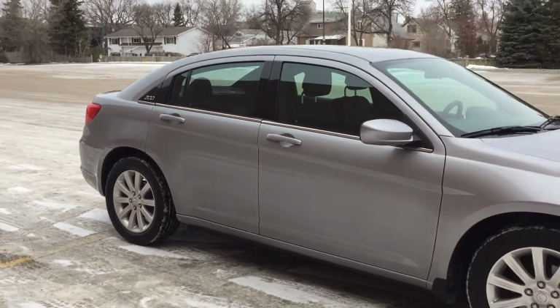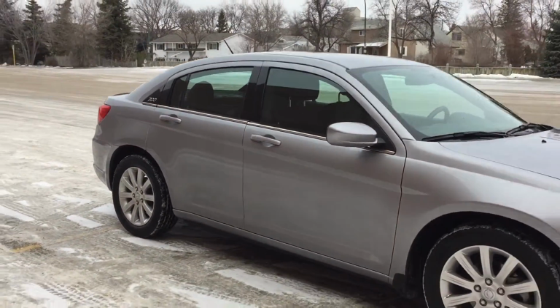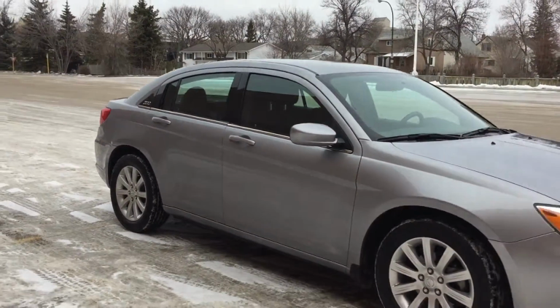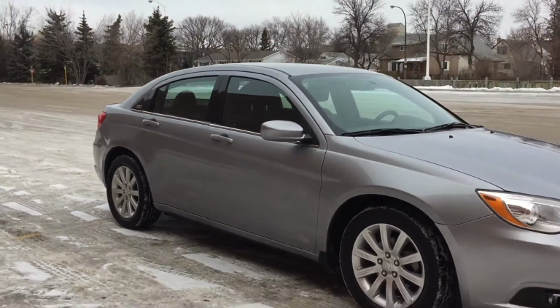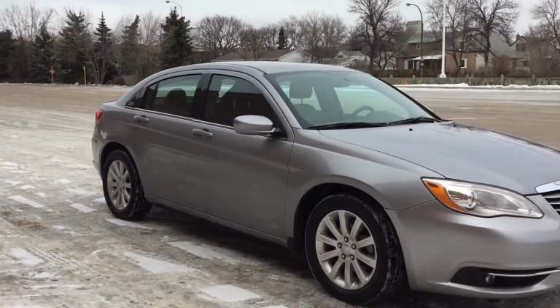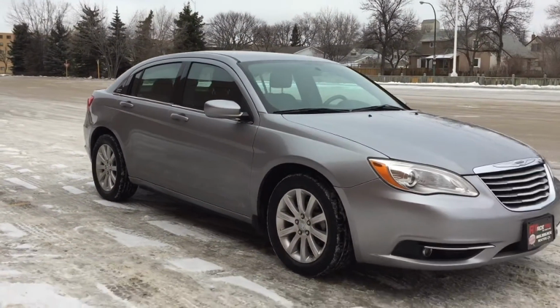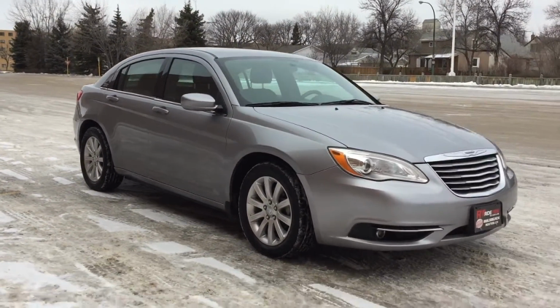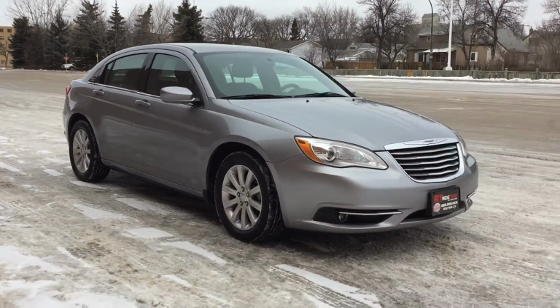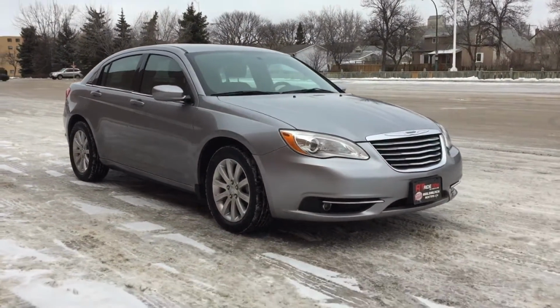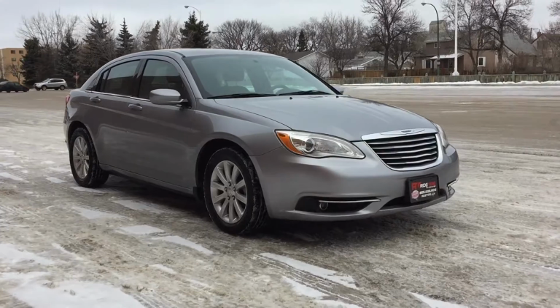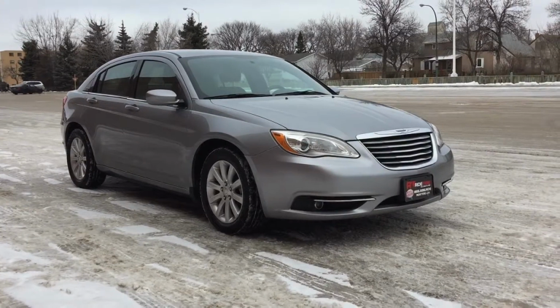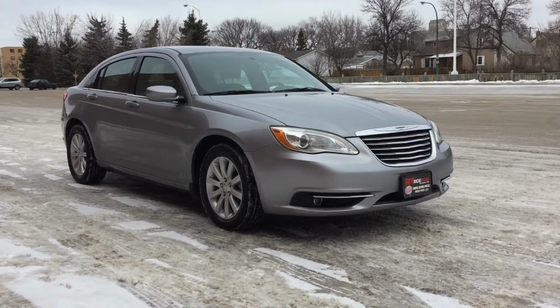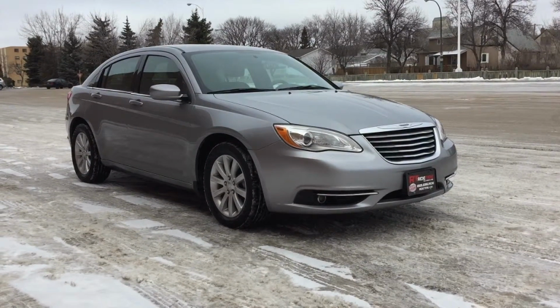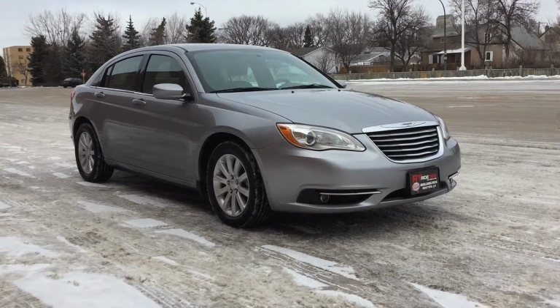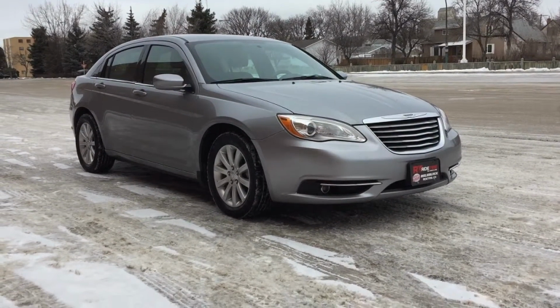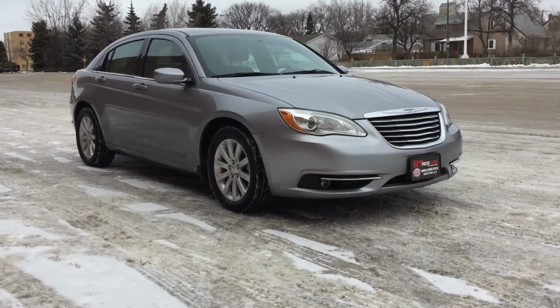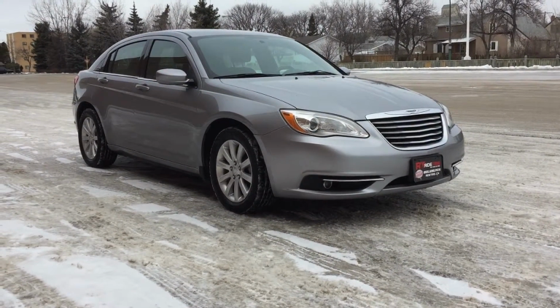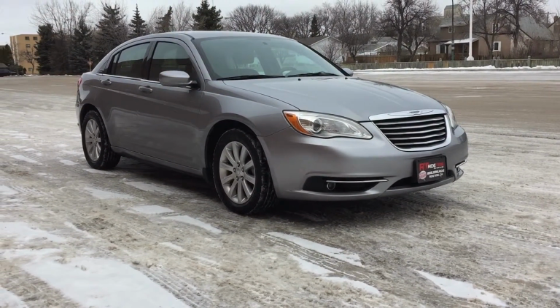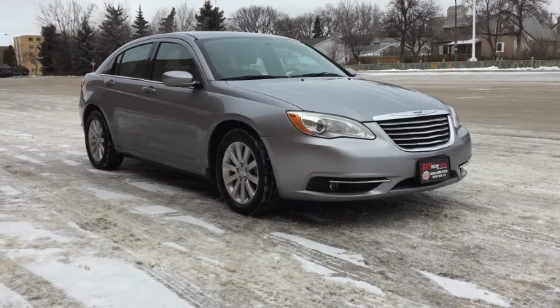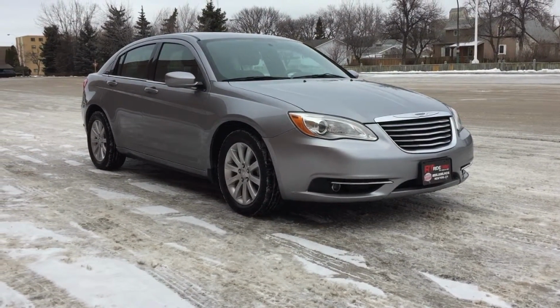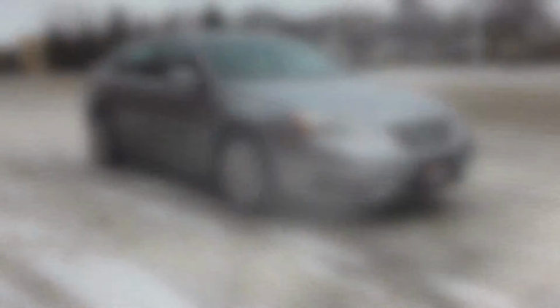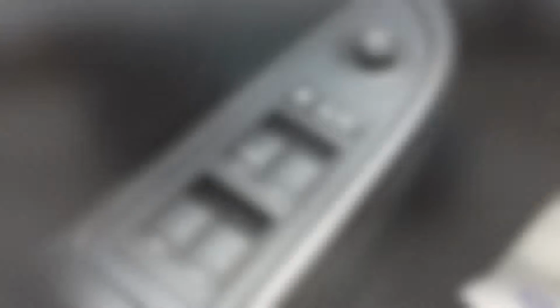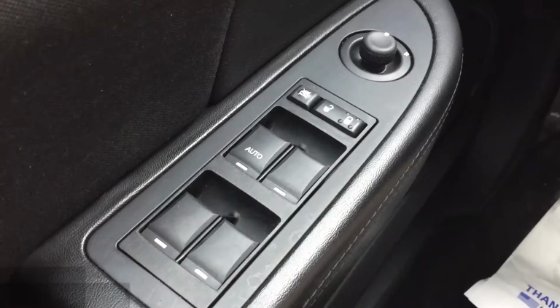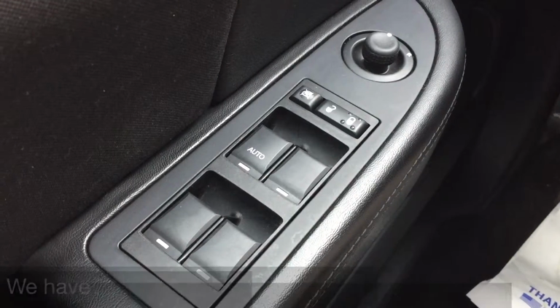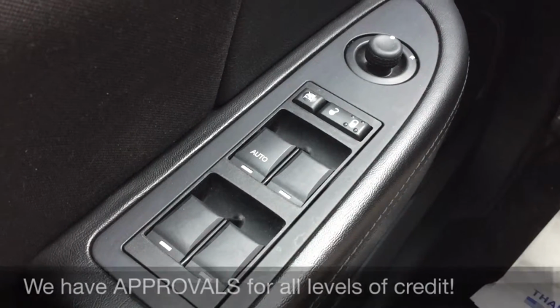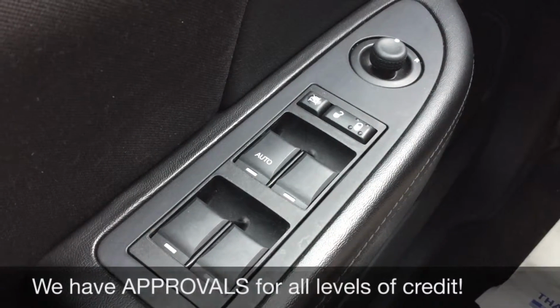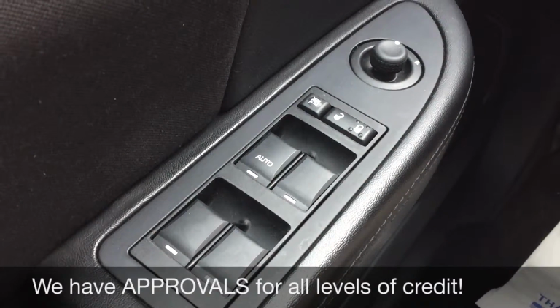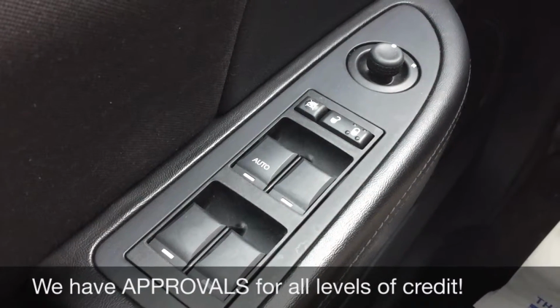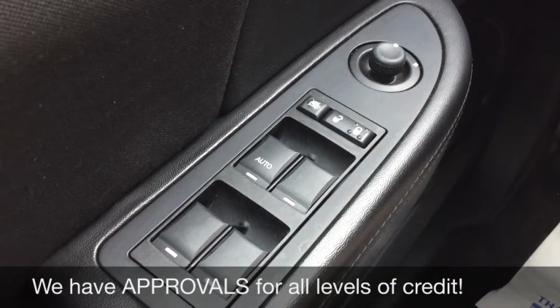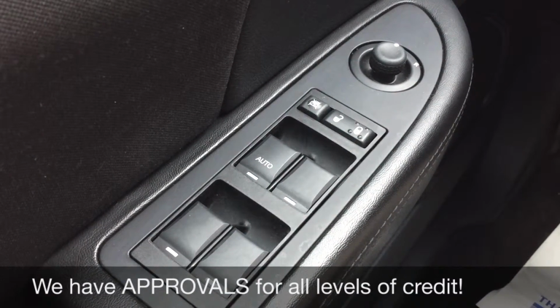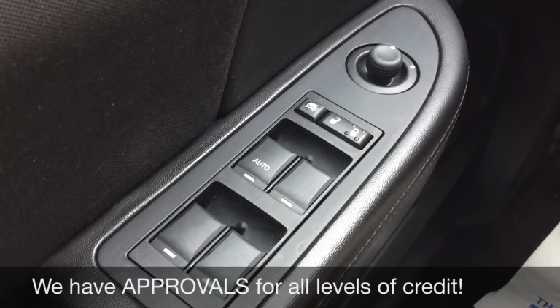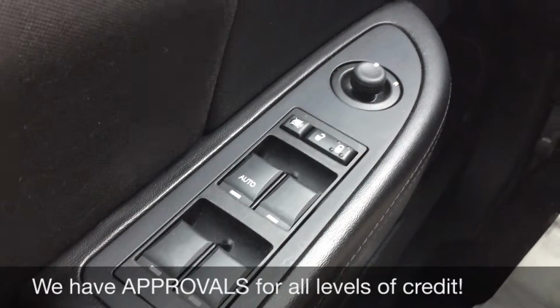That is it for the exterior, so we're gonna hop inside so we can take a look at that interior. We're gonna start with the power windows, power locks, and power side mirrors.